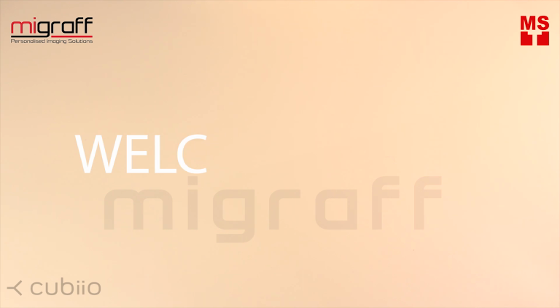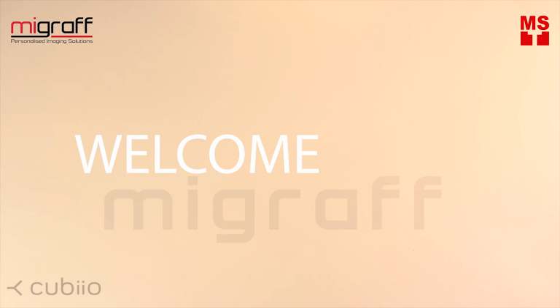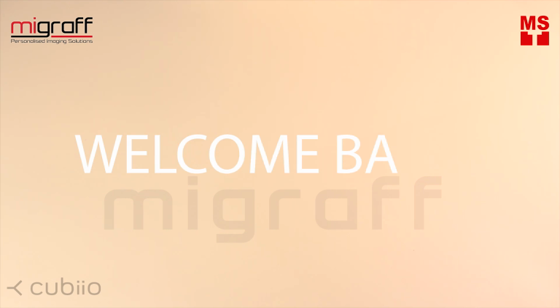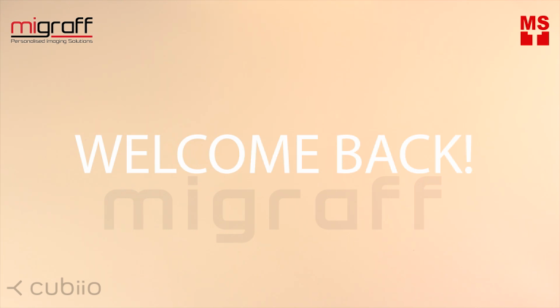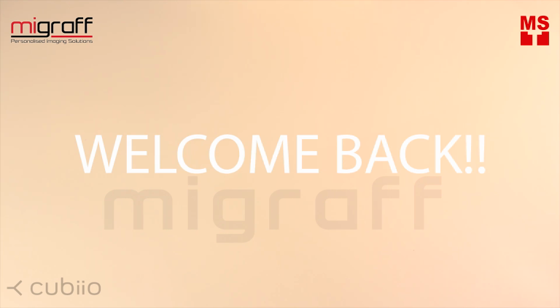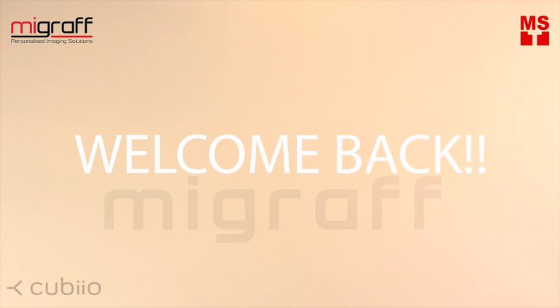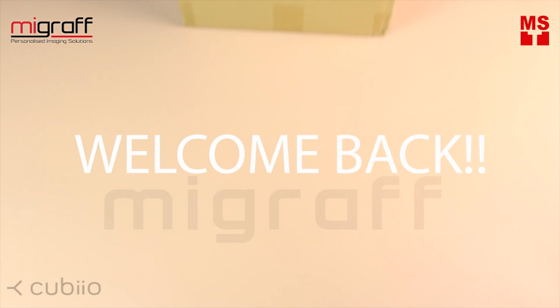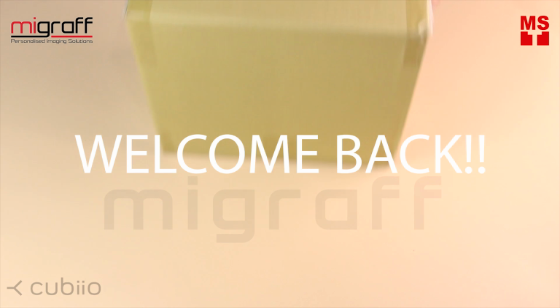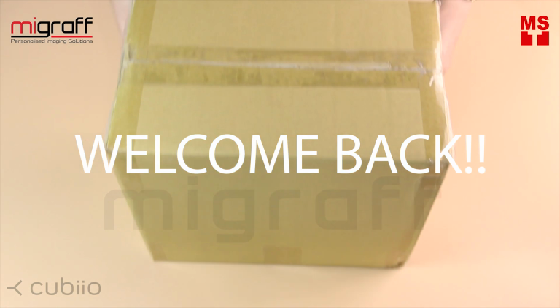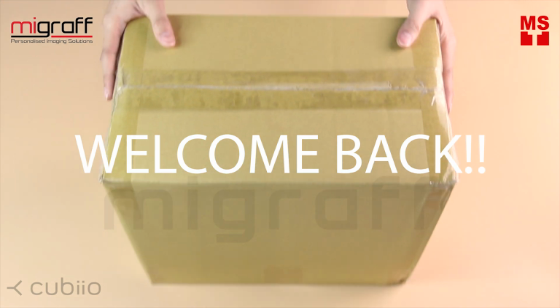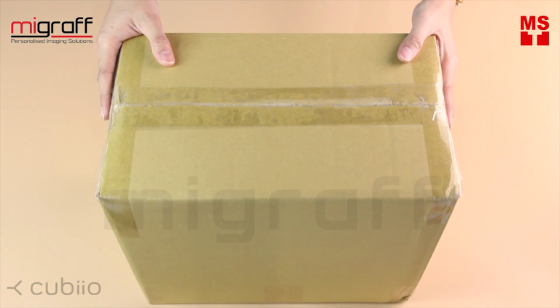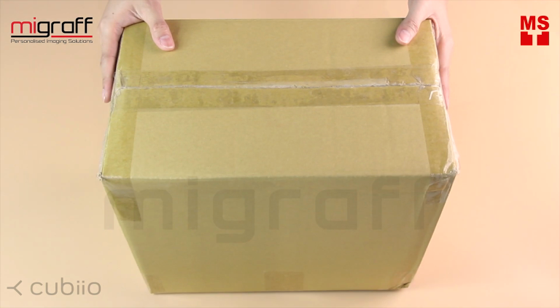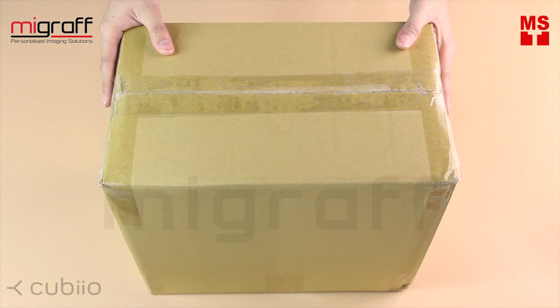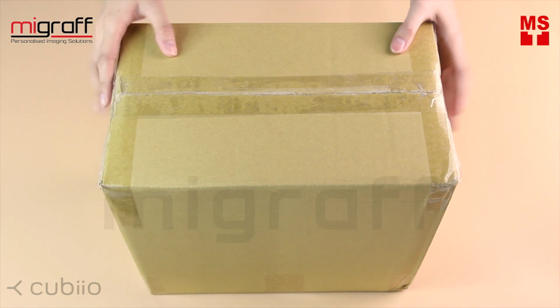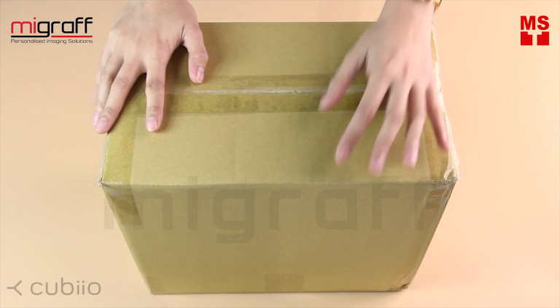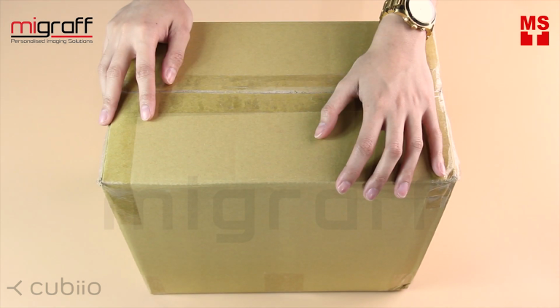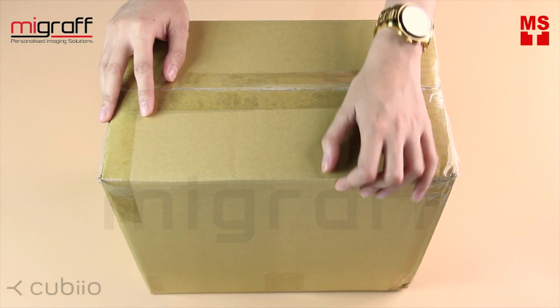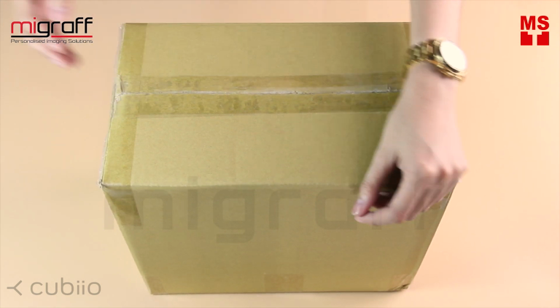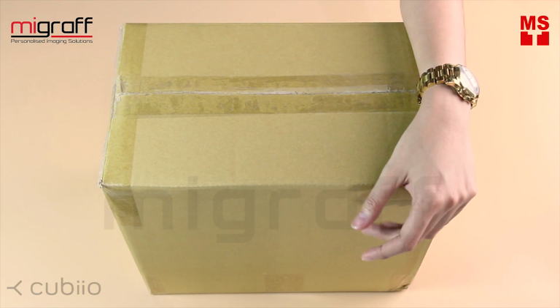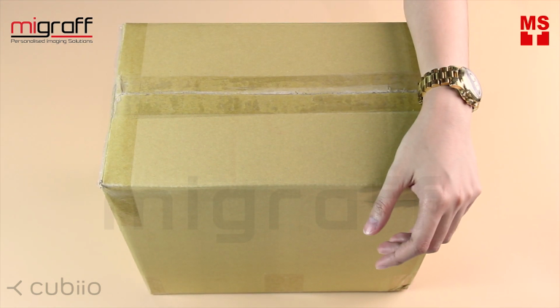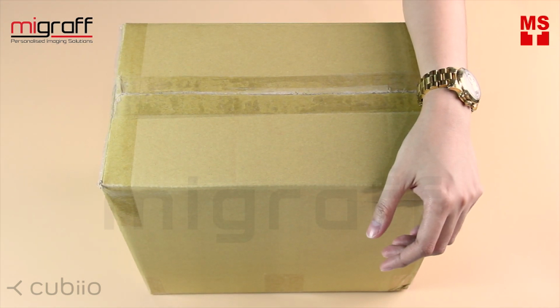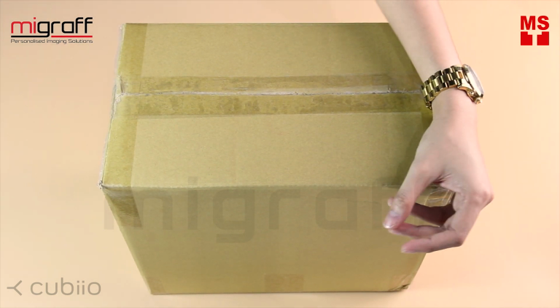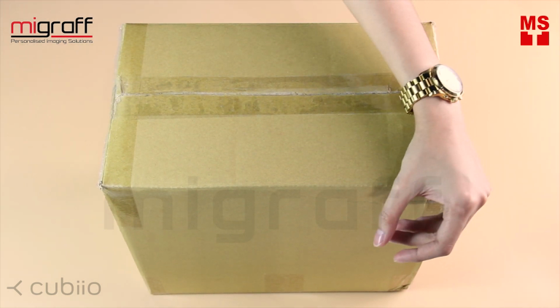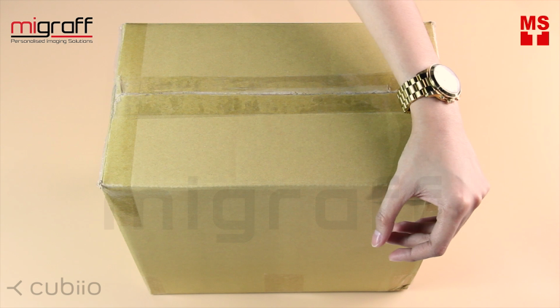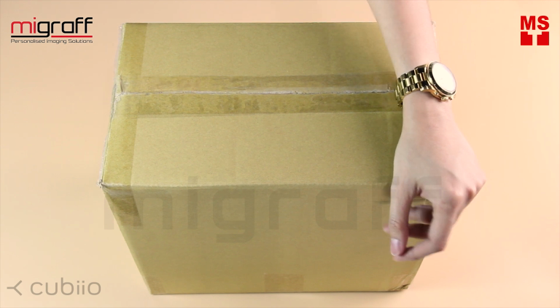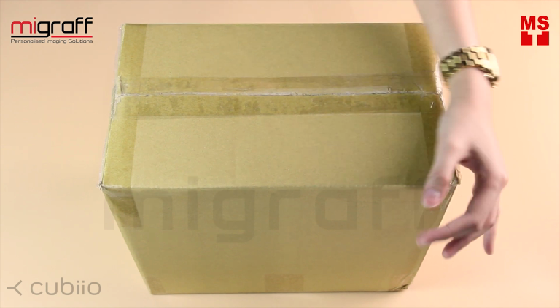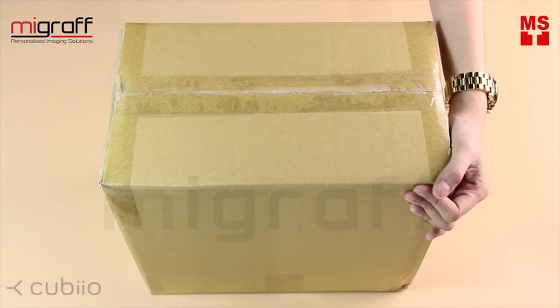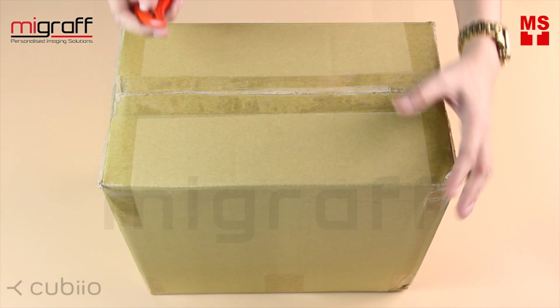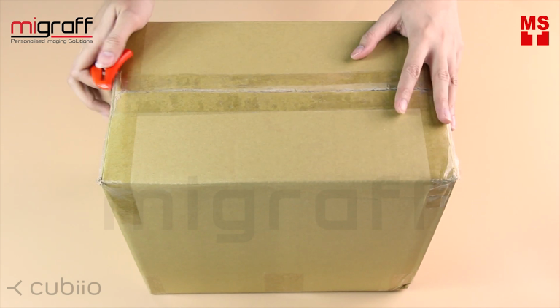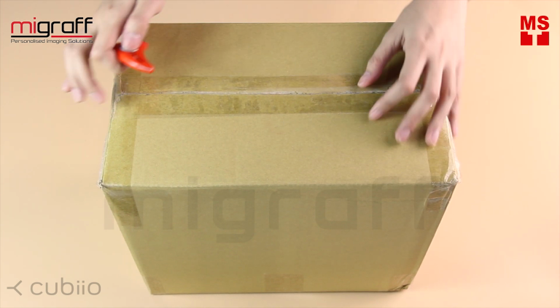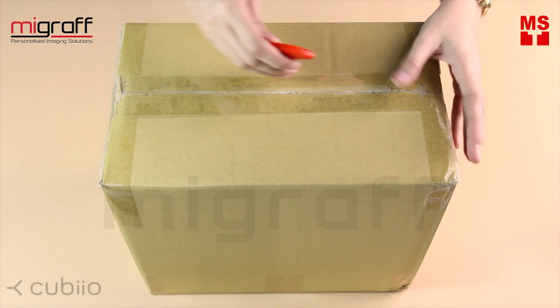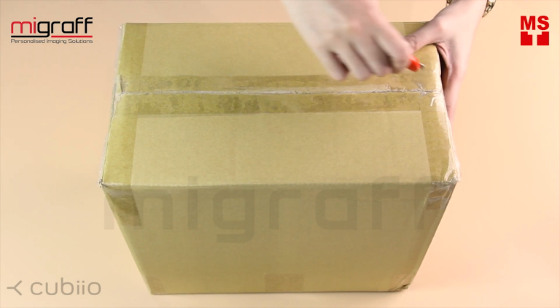Hi everyone! Welcome back to our YouTube channel. Today we're going to unbox the most compact laser engraver by Cubio, and this time I have here with me the Cubio Suite.